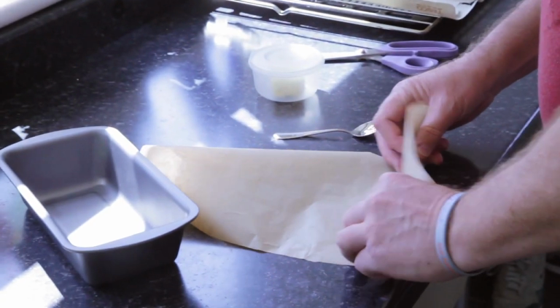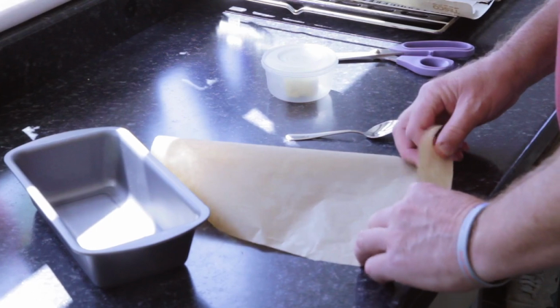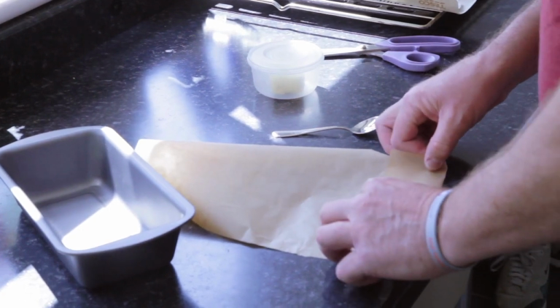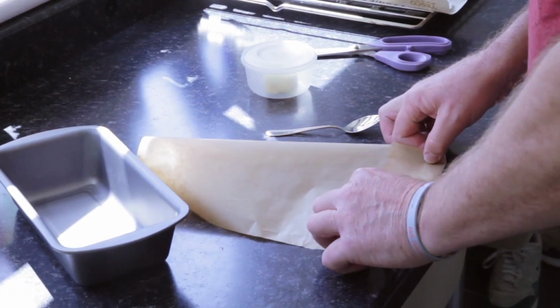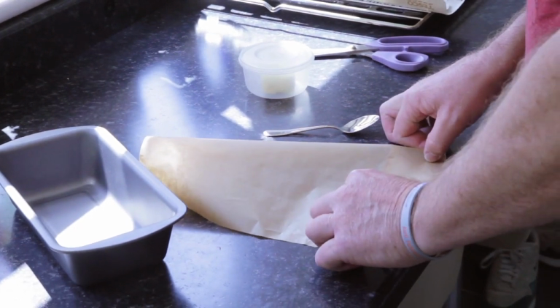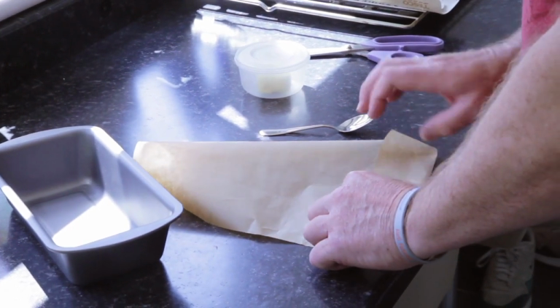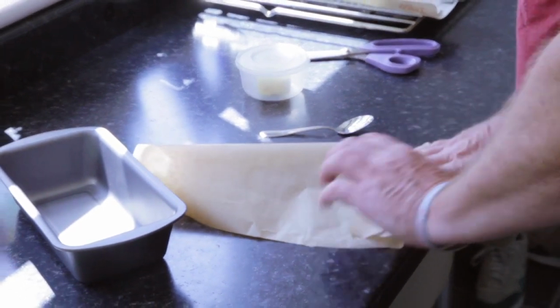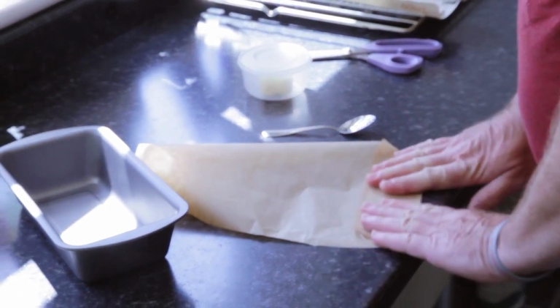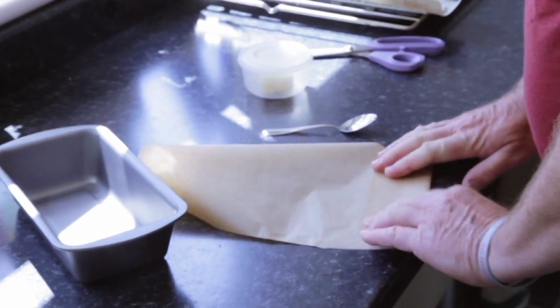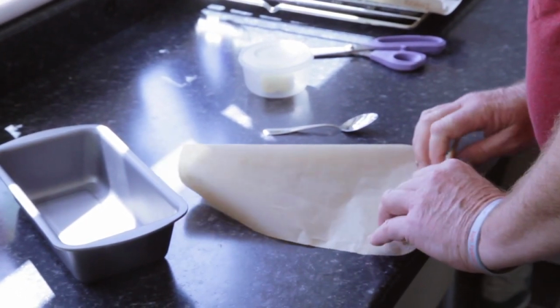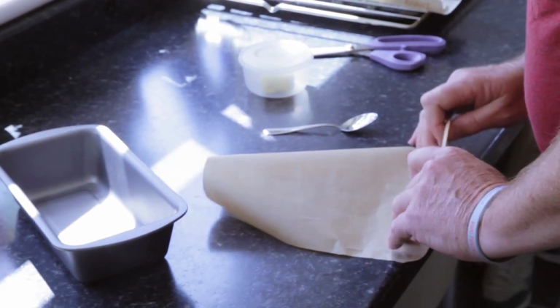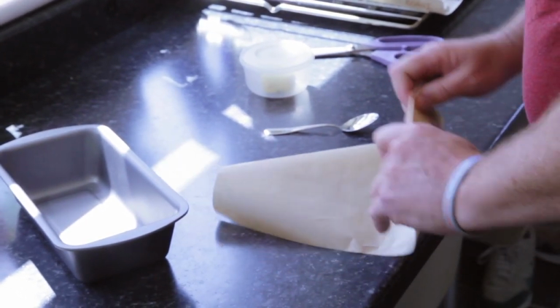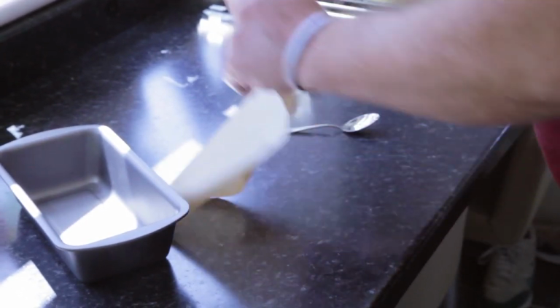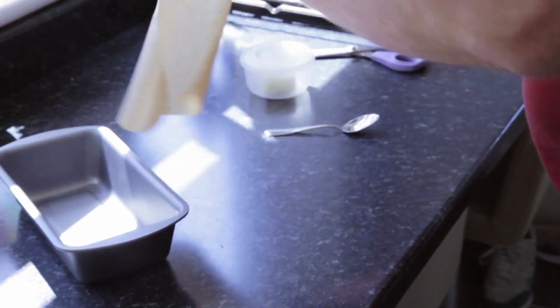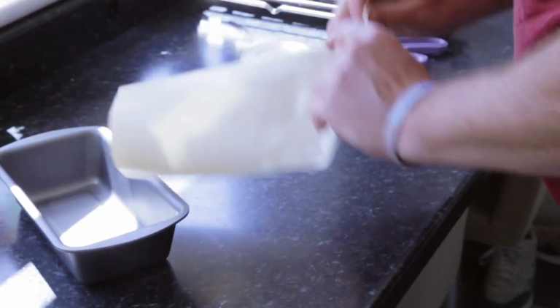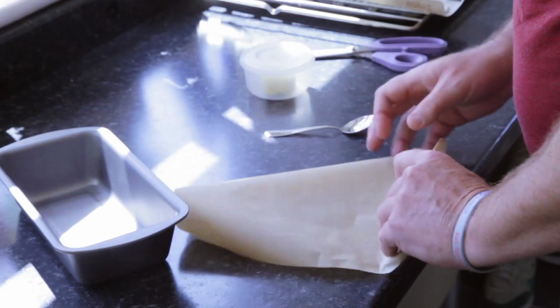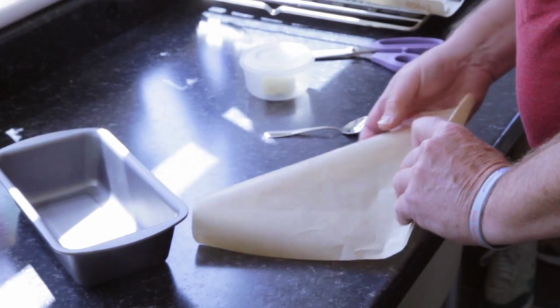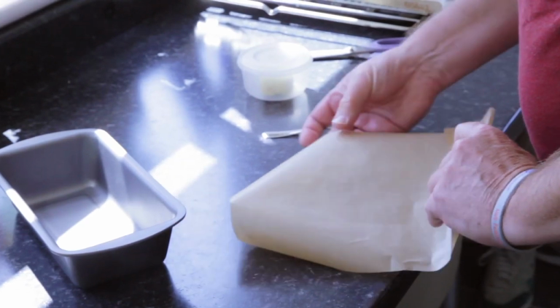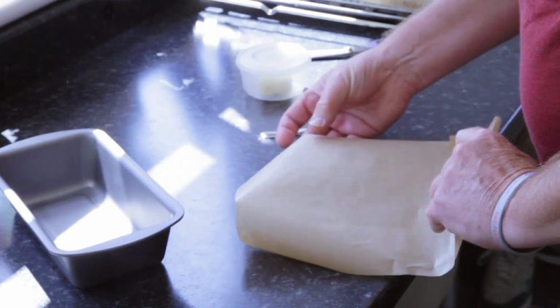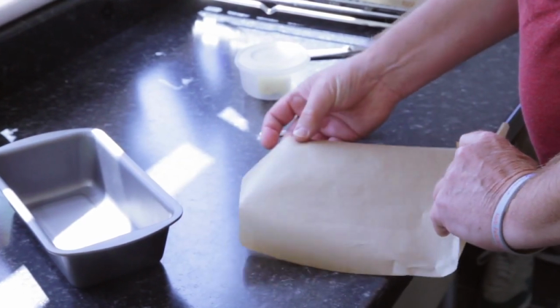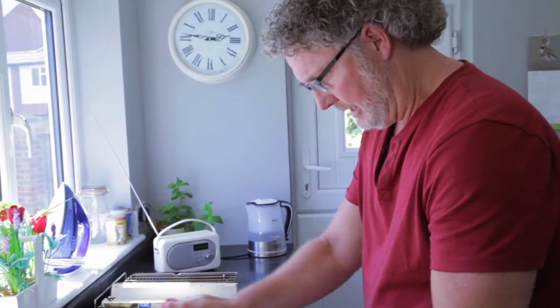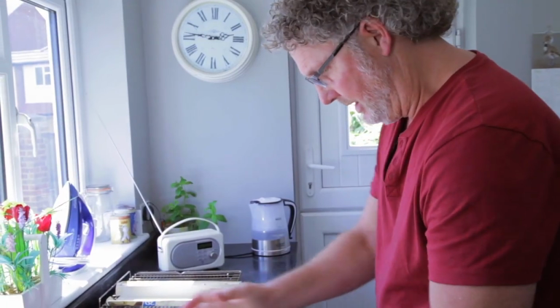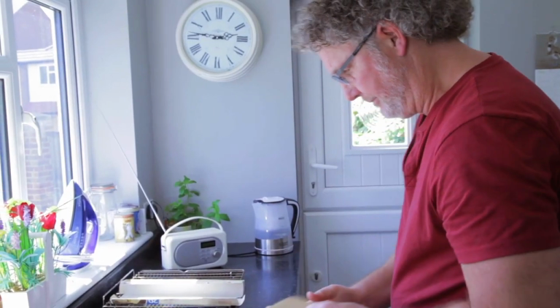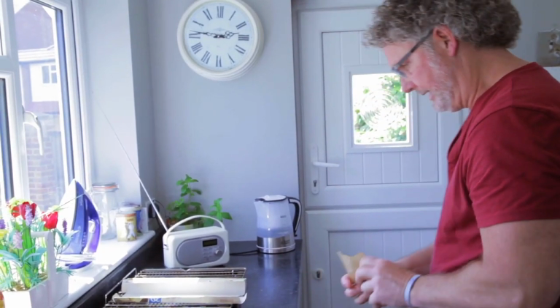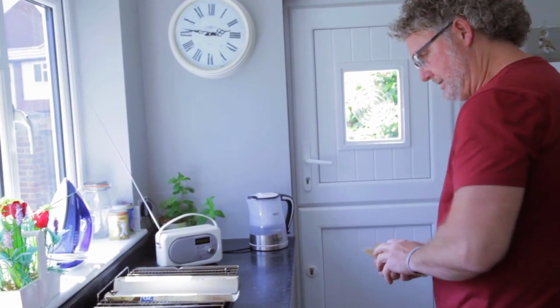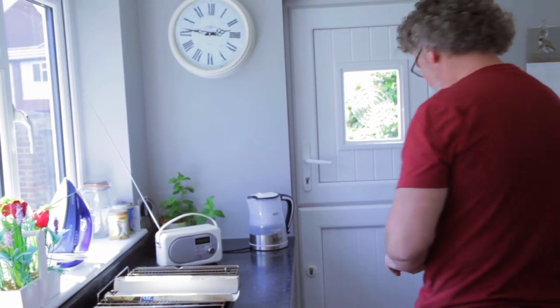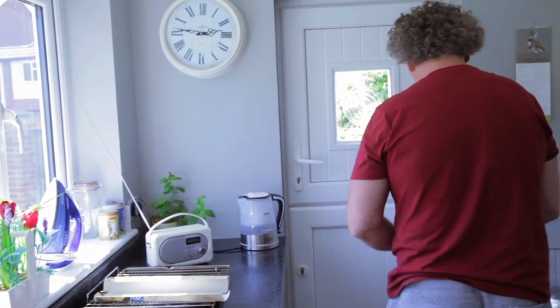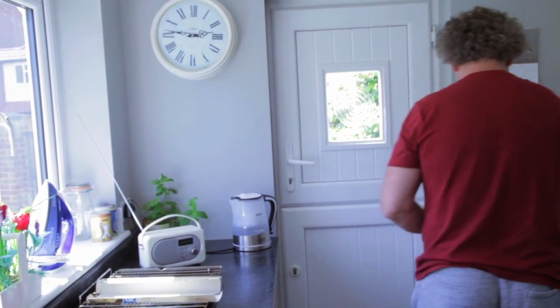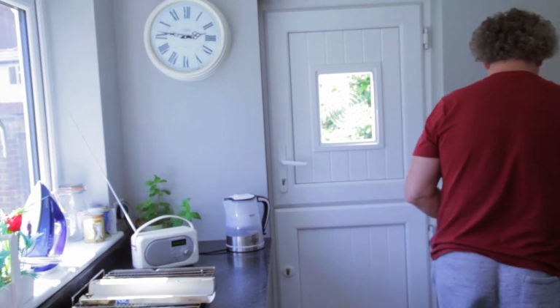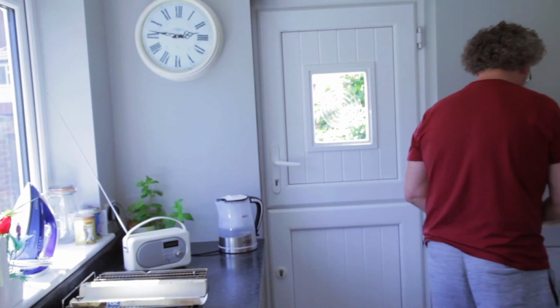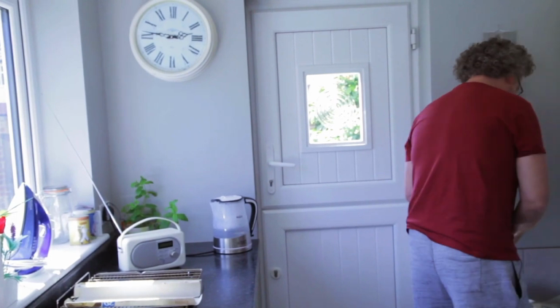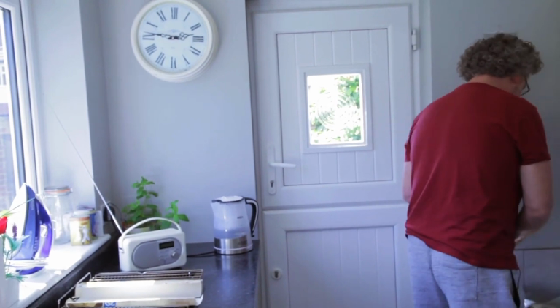So how often do you actually bake? At least once or twice a week. I love baking. I think it's therapeutic.